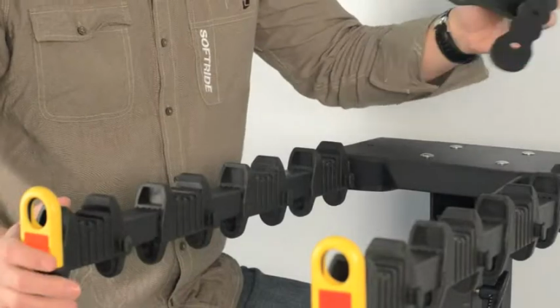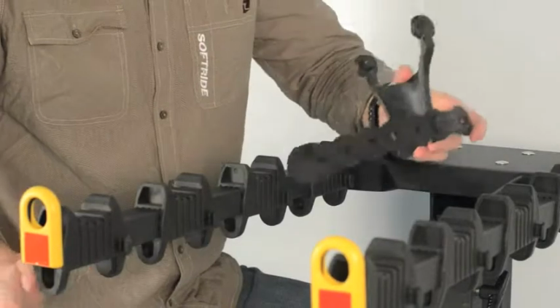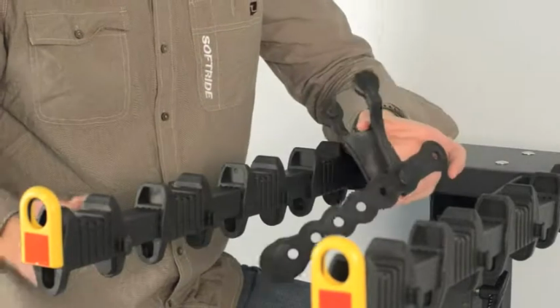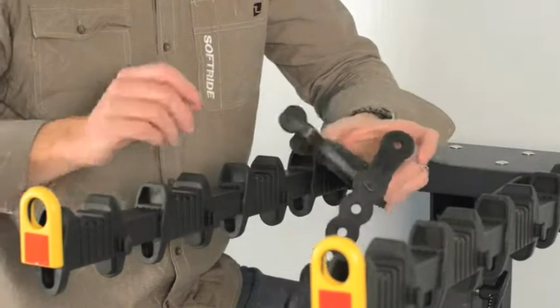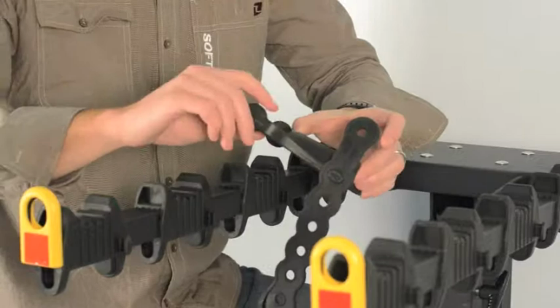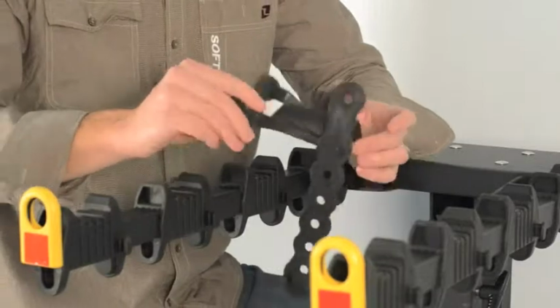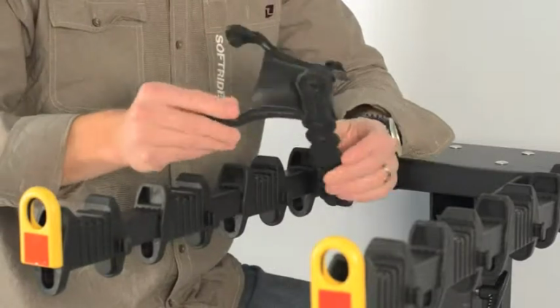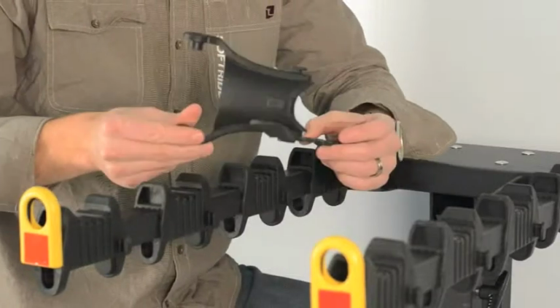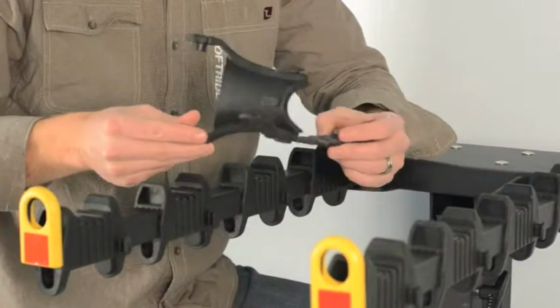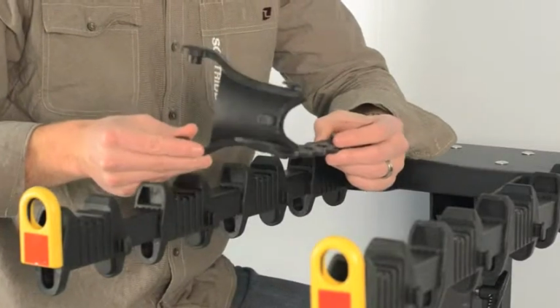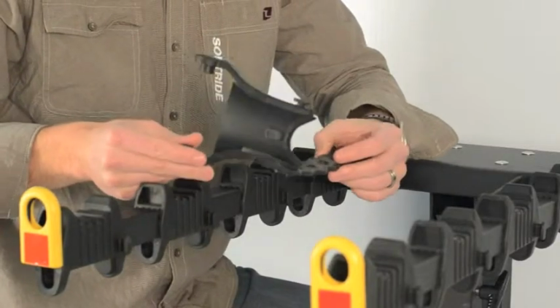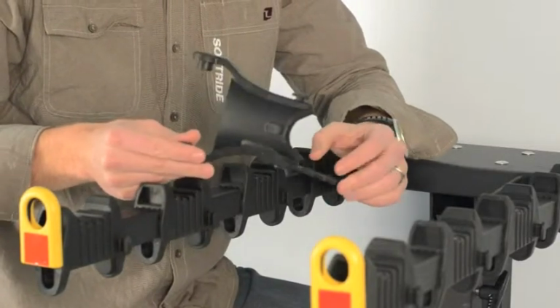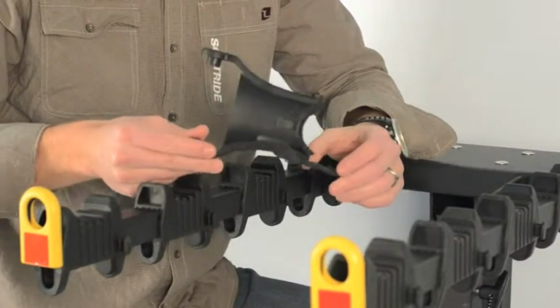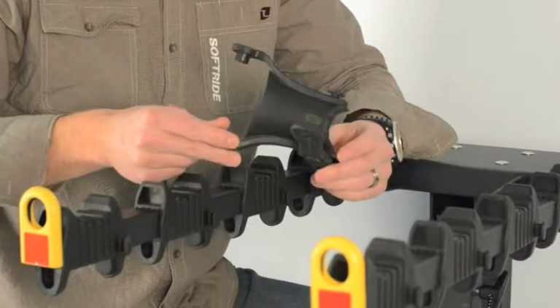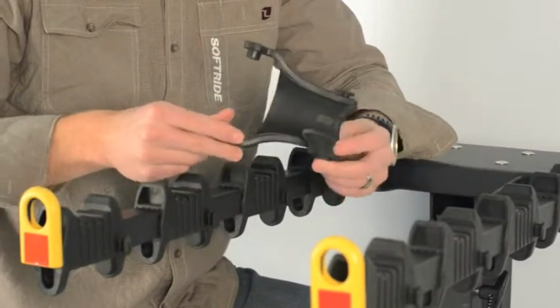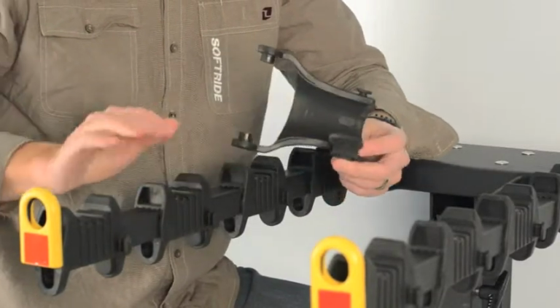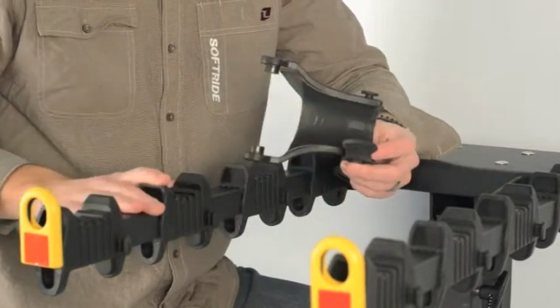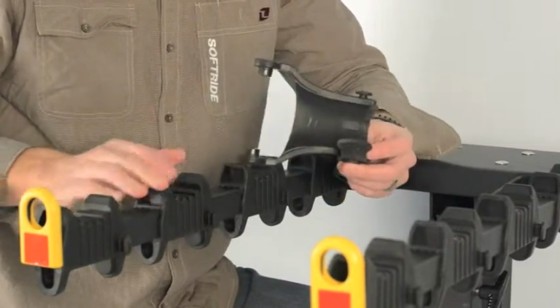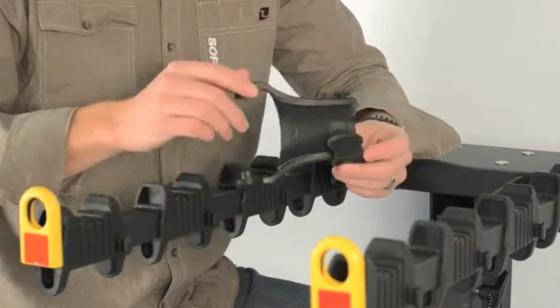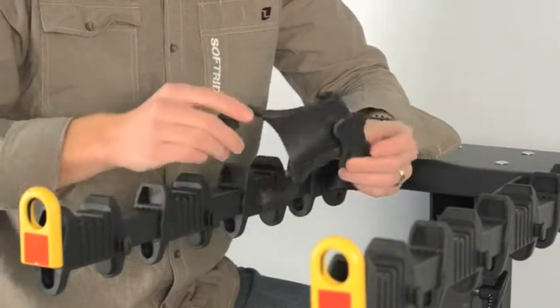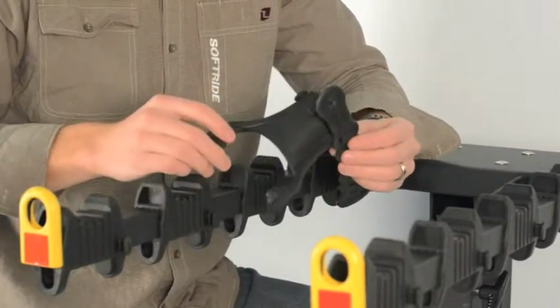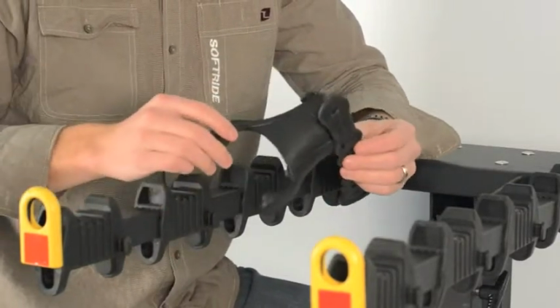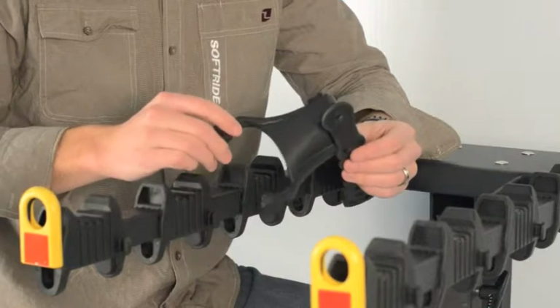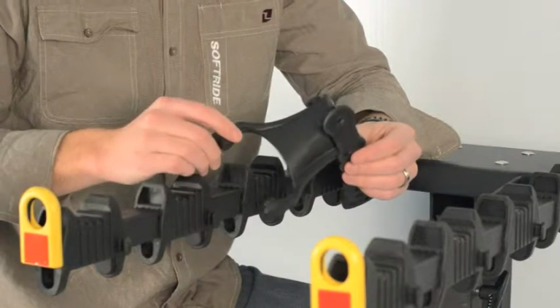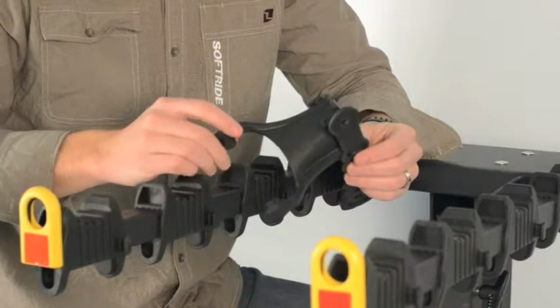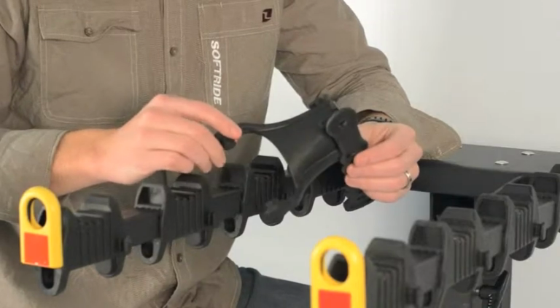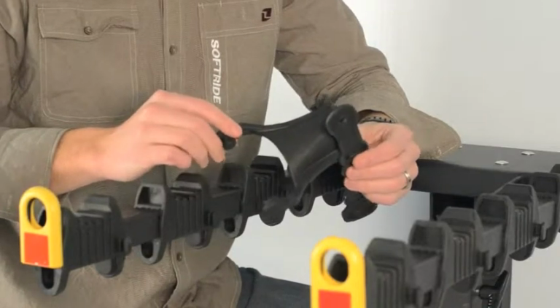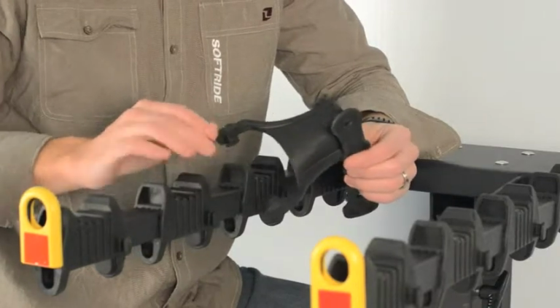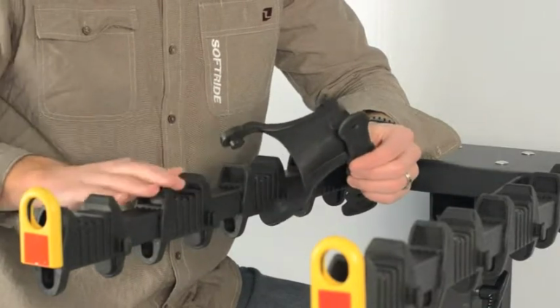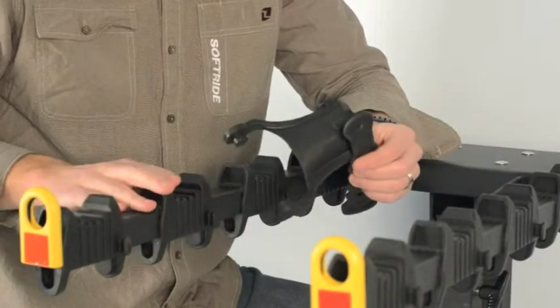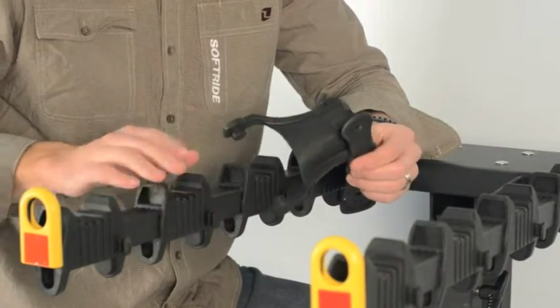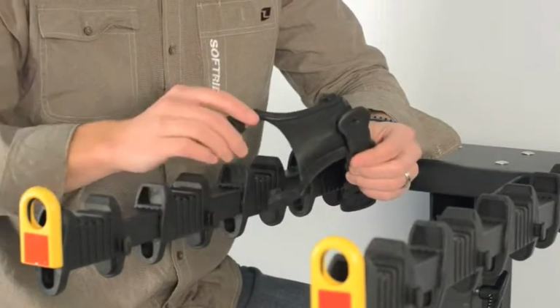I'm going to show you how to install this anti-sway cradle and strap kit on this Softride HD Bike Rack. This is a great upgrade for the Softride Element Rack as well as this HD Rack.